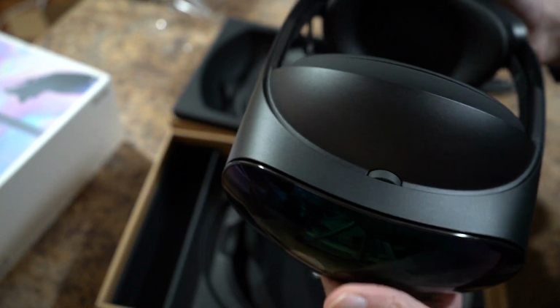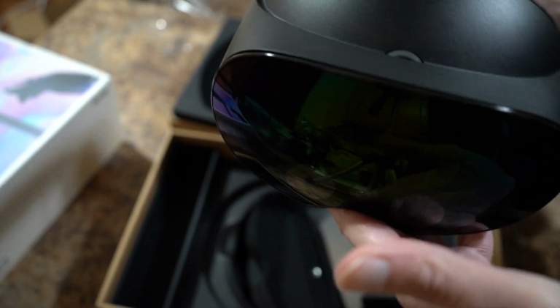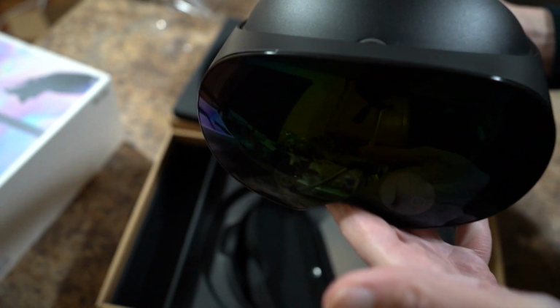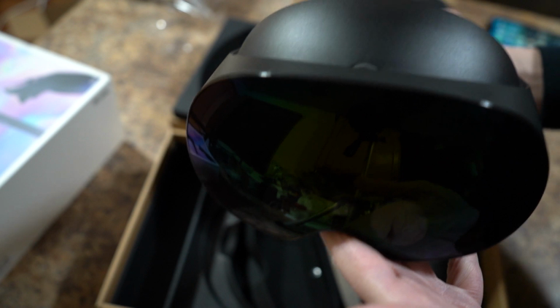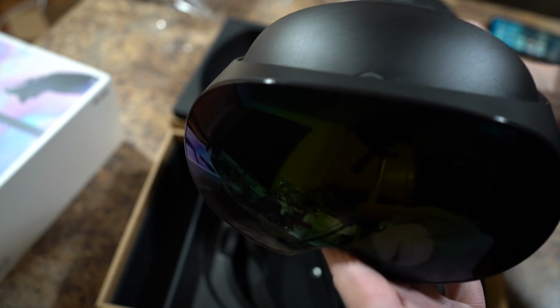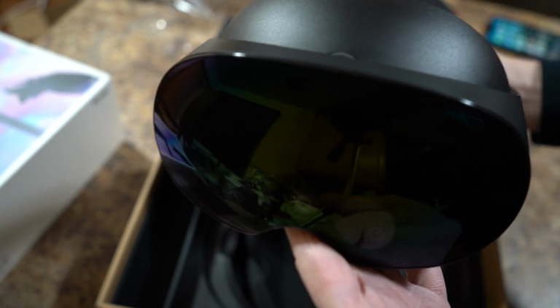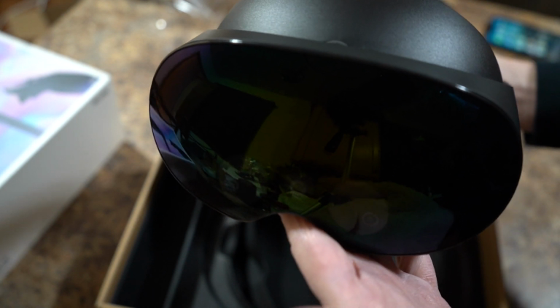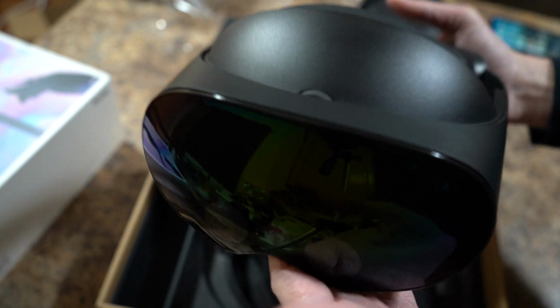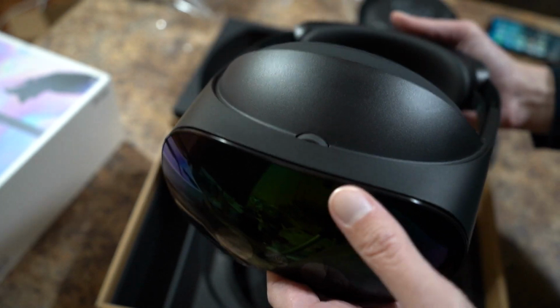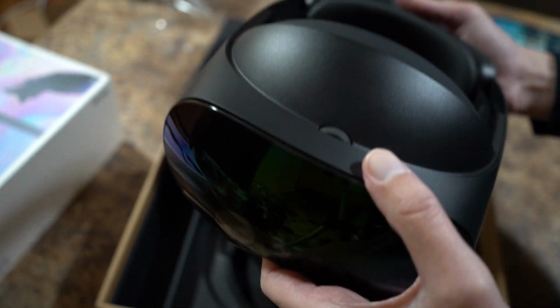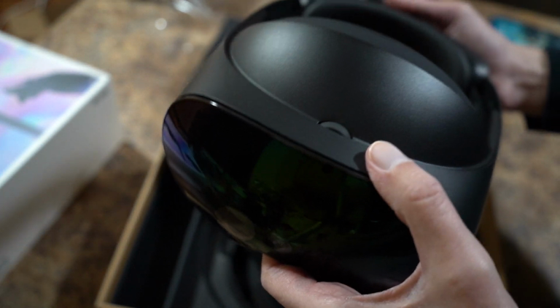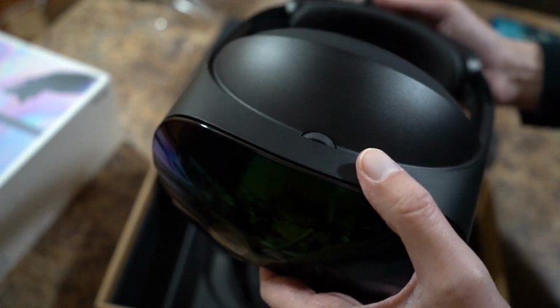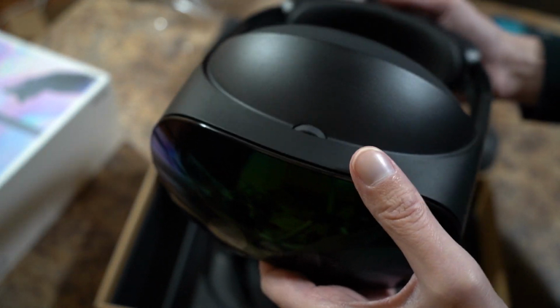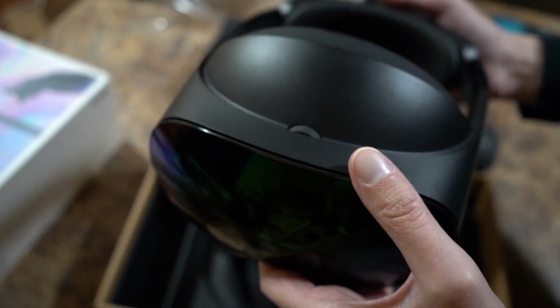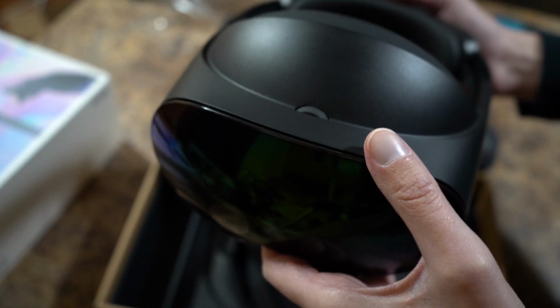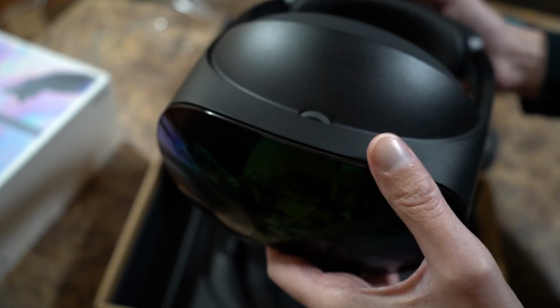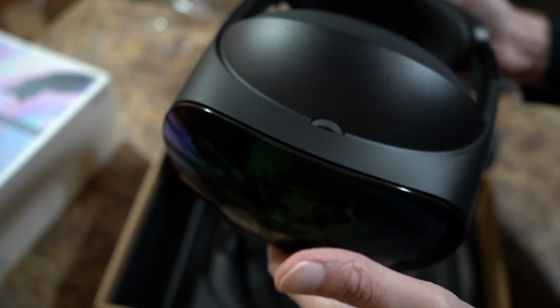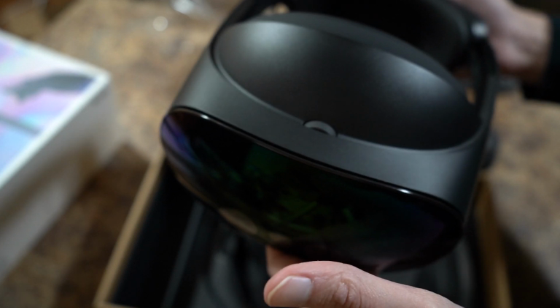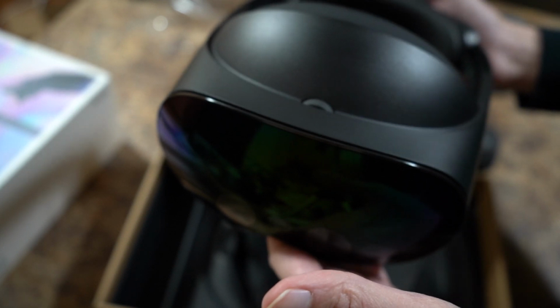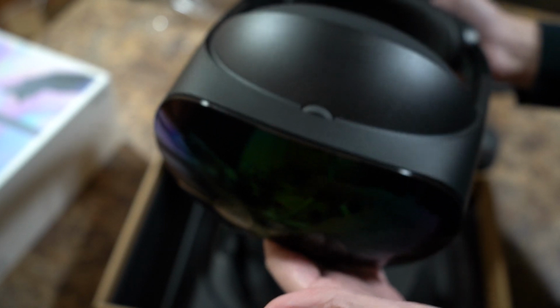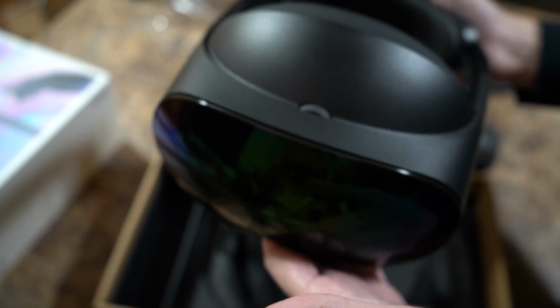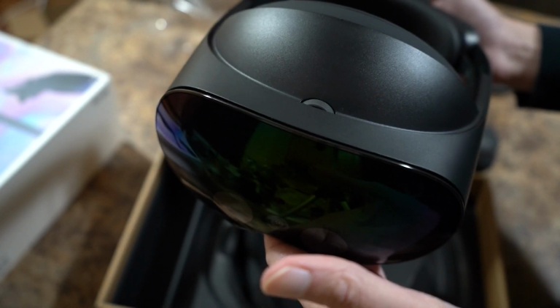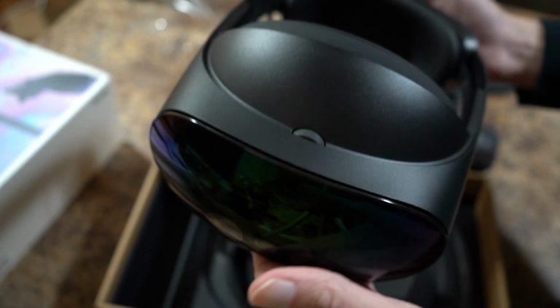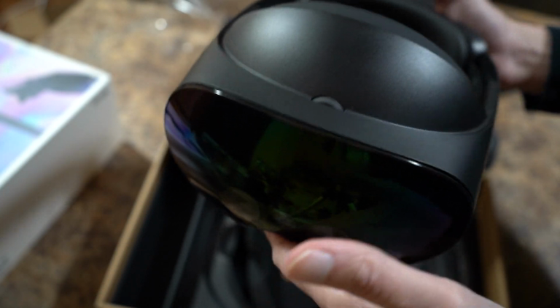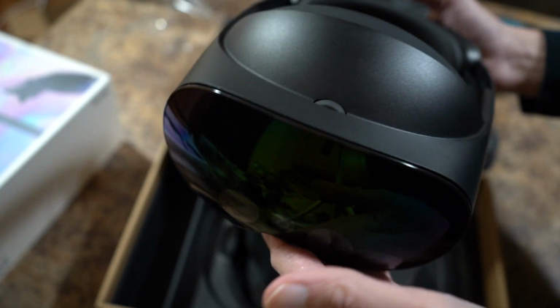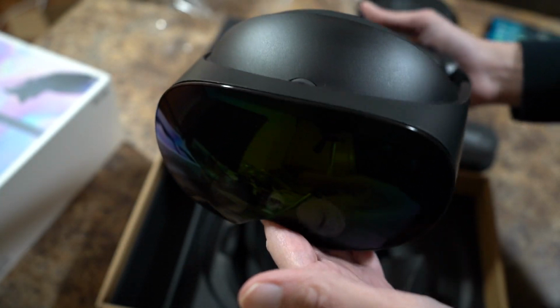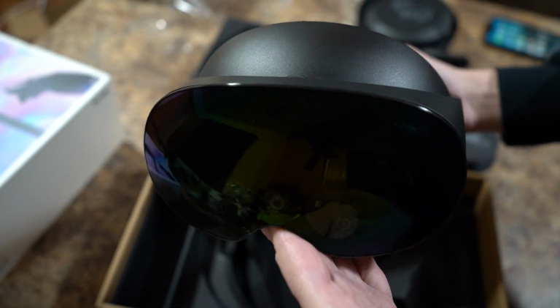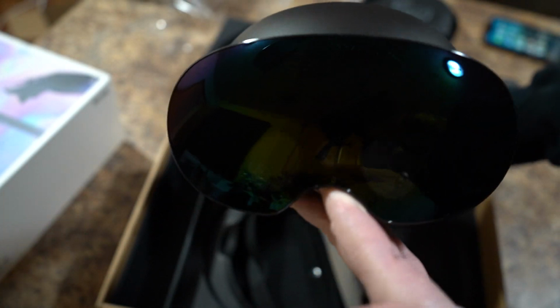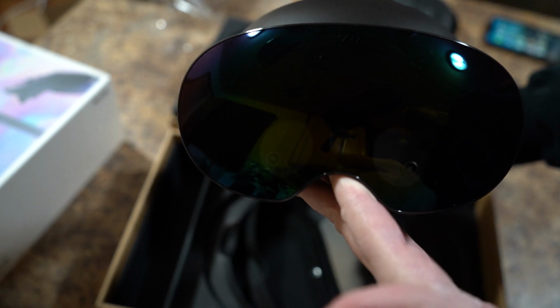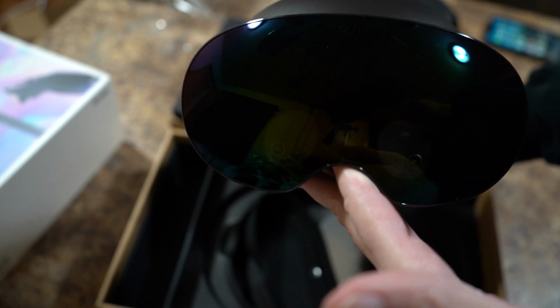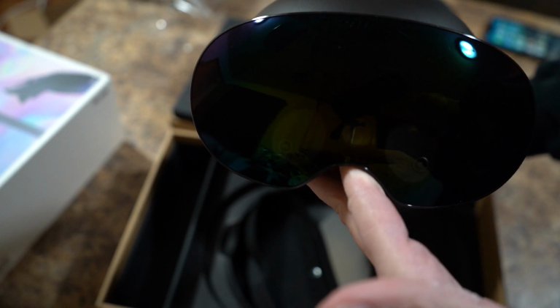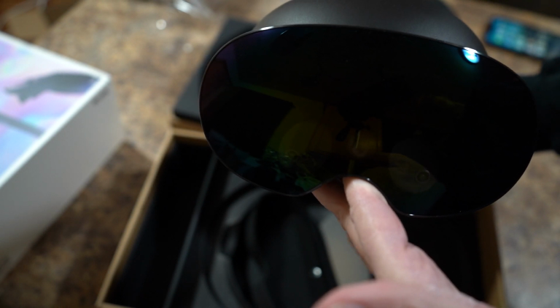The headset itself — it's kind of heavy. I'd say five pounds? Six pounds maybe? That's what it feels like anyway.